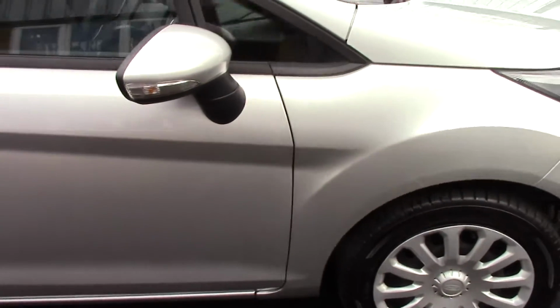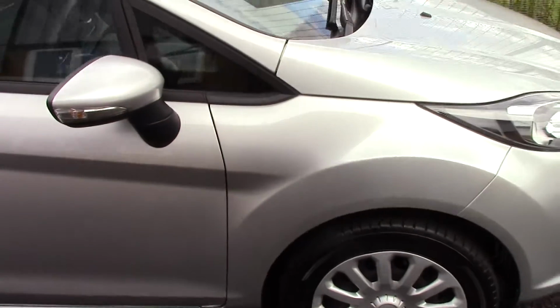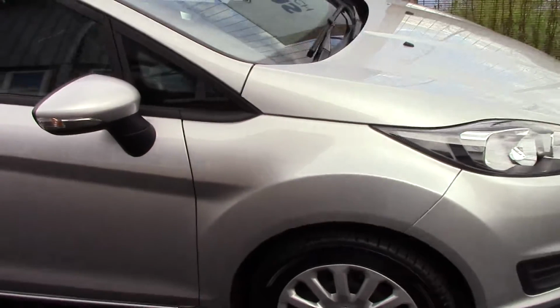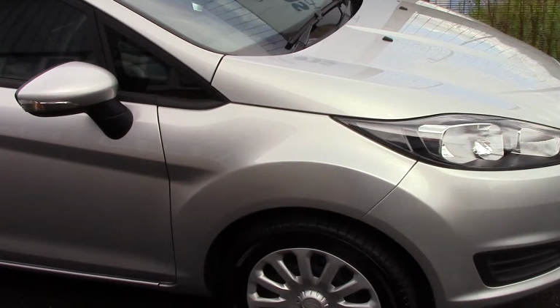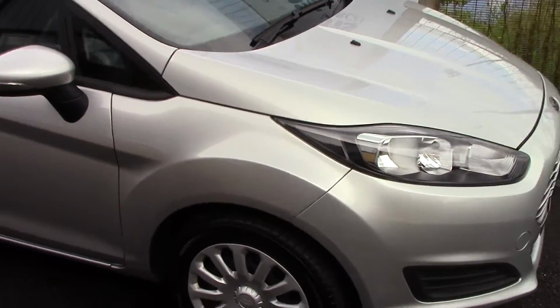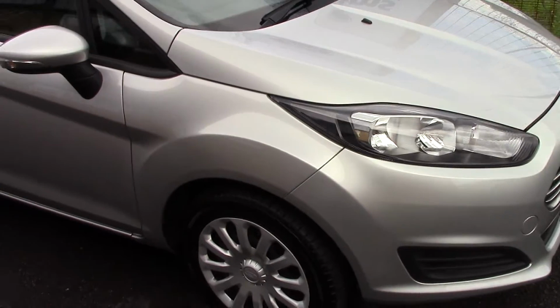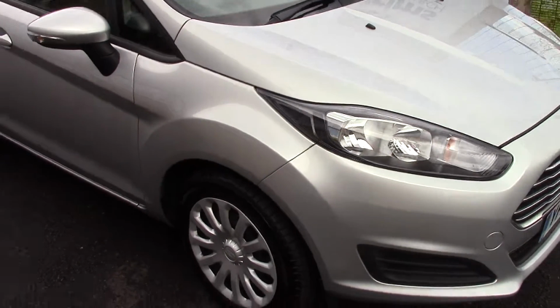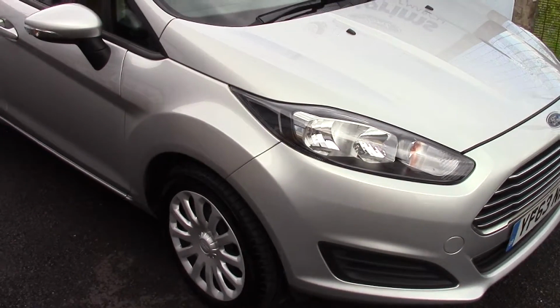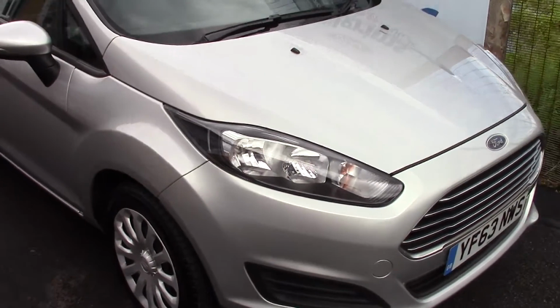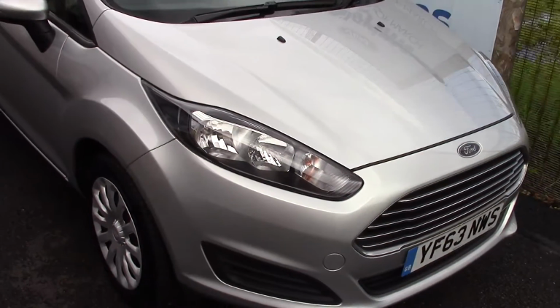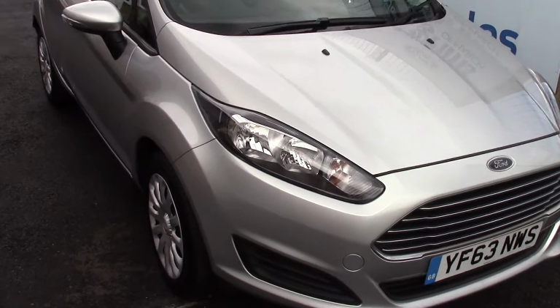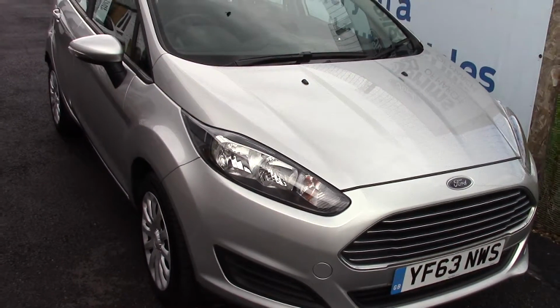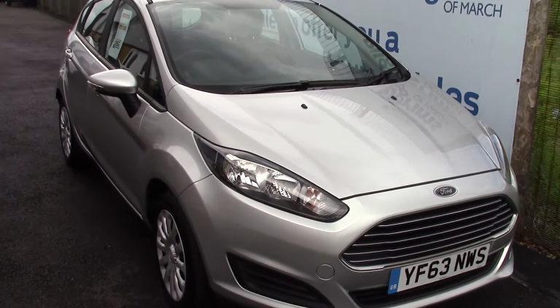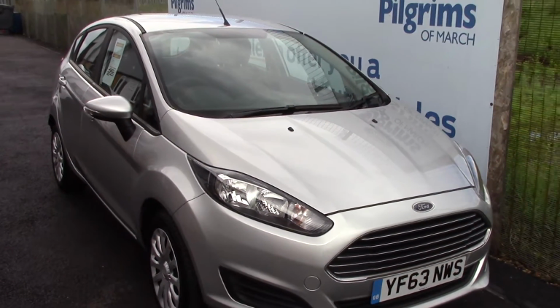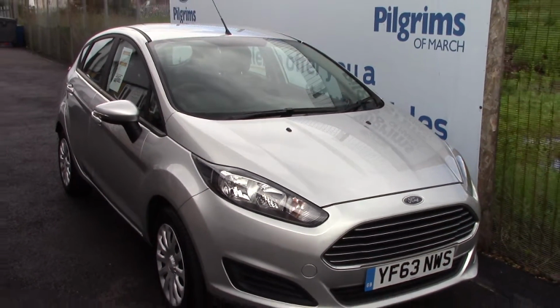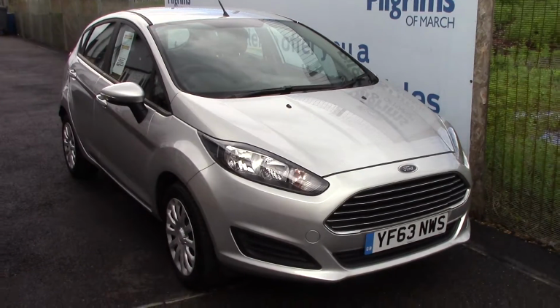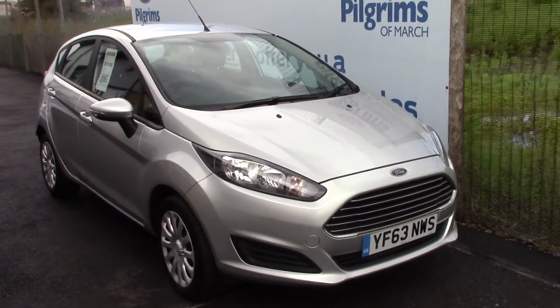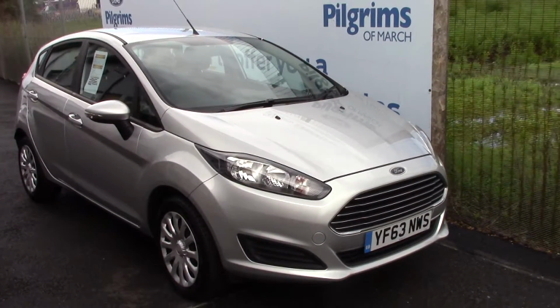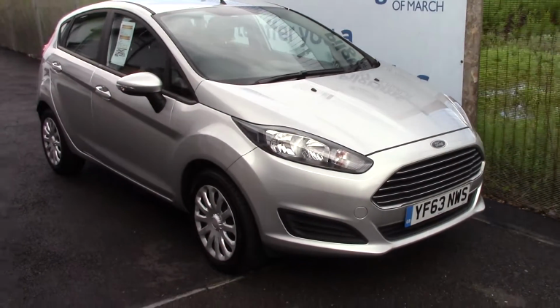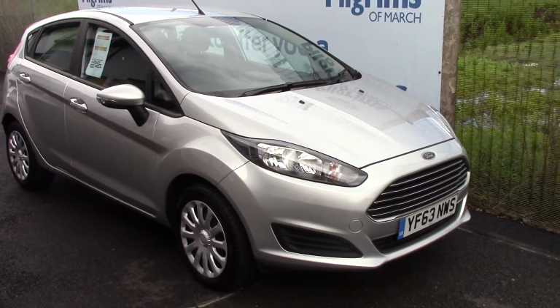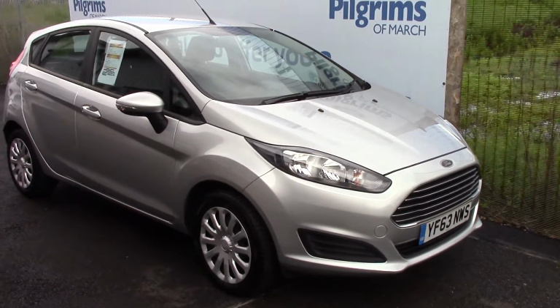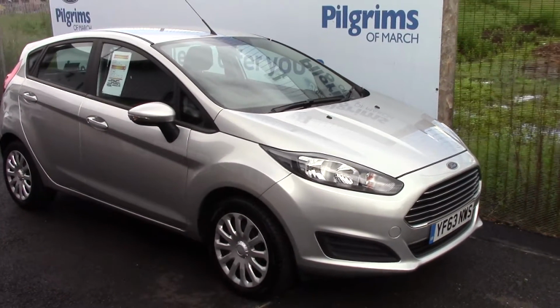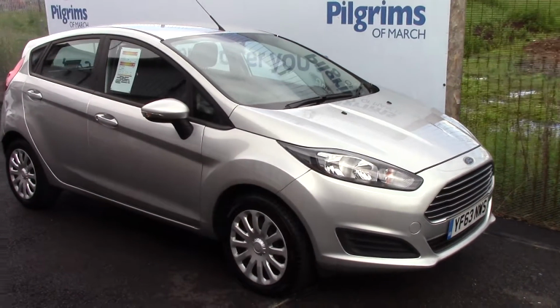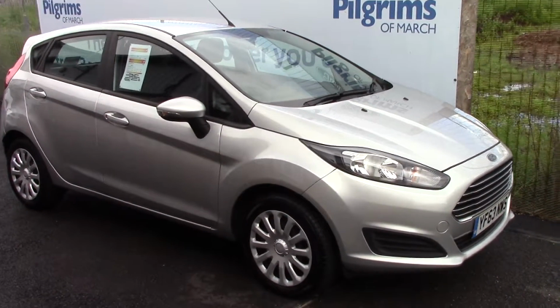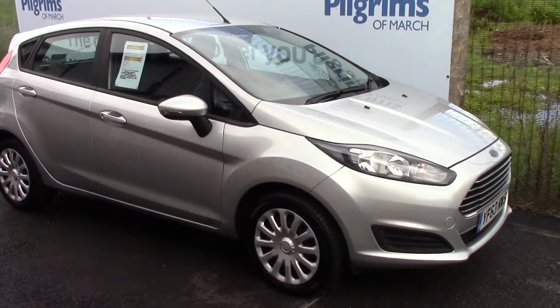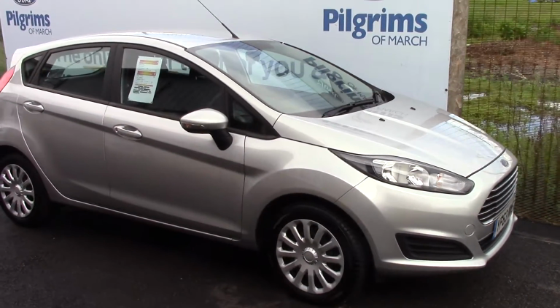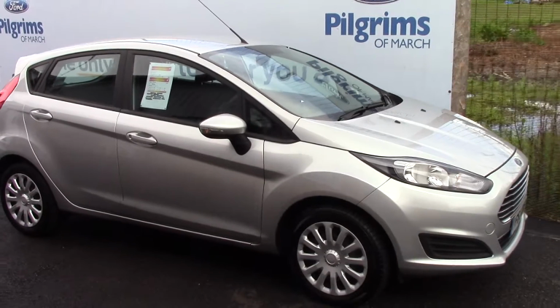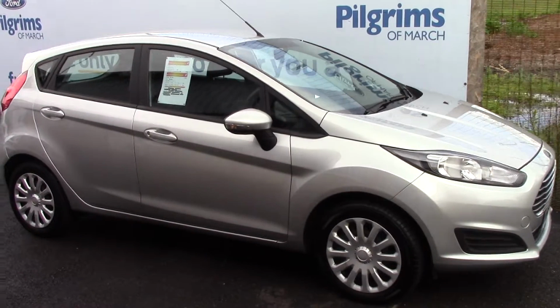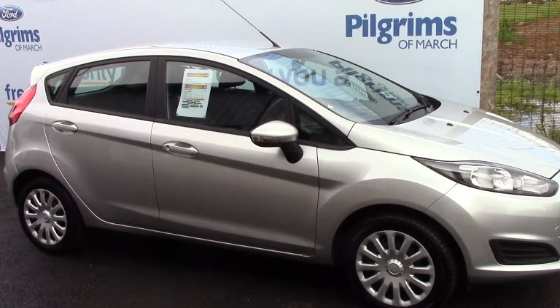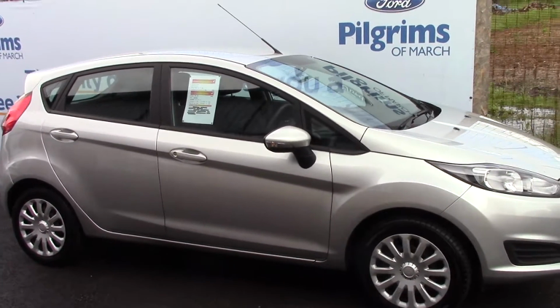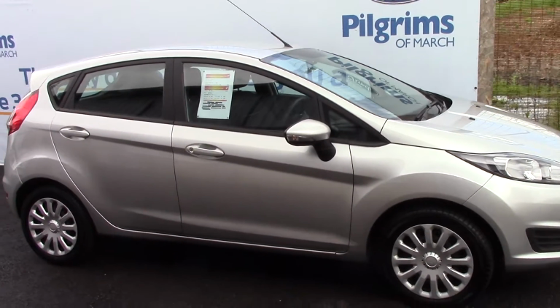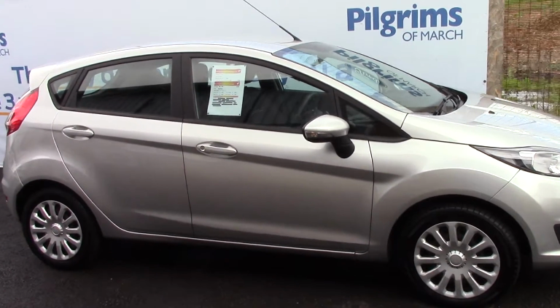We'll just take a quick walk towards the front of the vehicle, which is finished off in a very nice Moondust Silver Metallic. And as you can see, this vehicle is a lovely, lovely example.